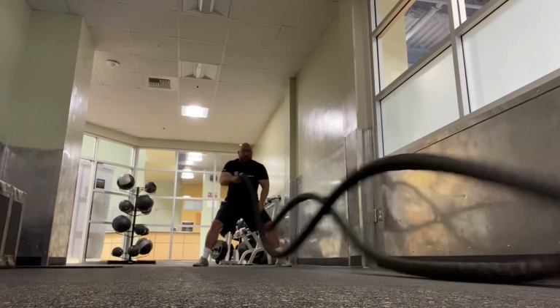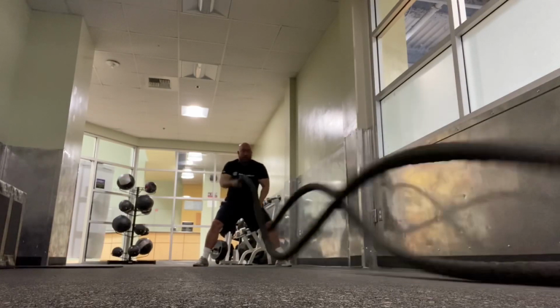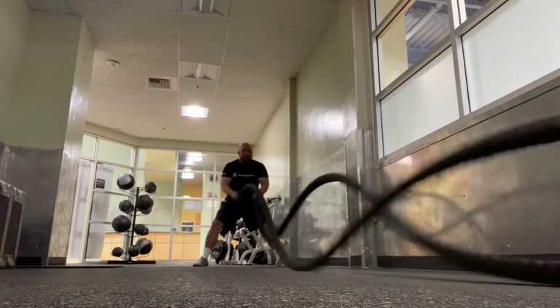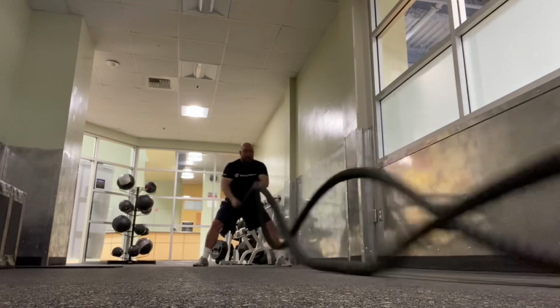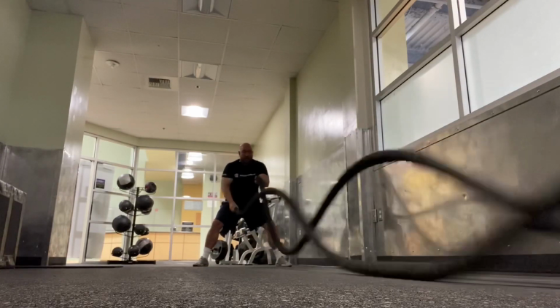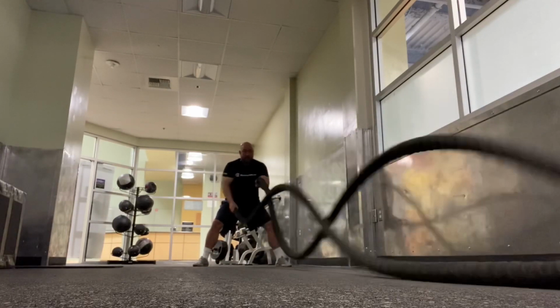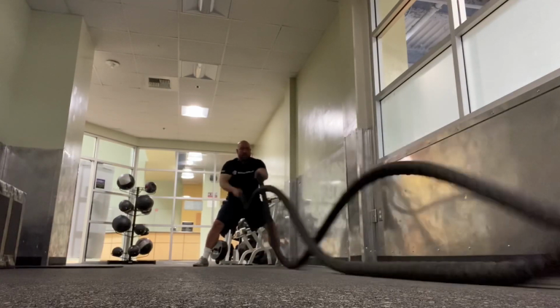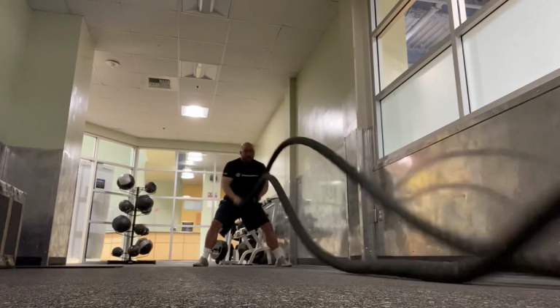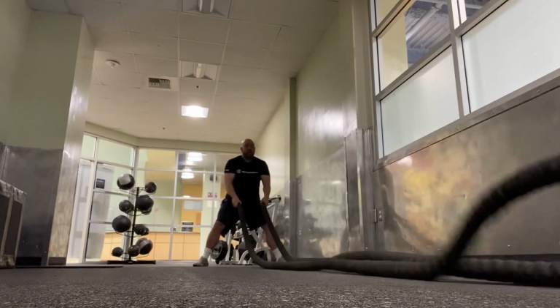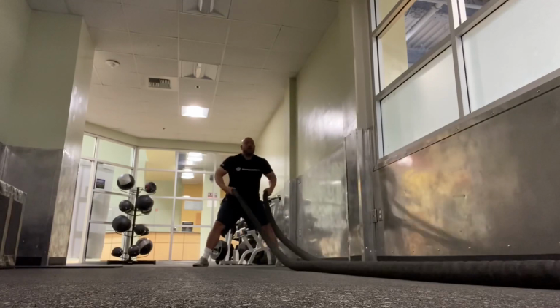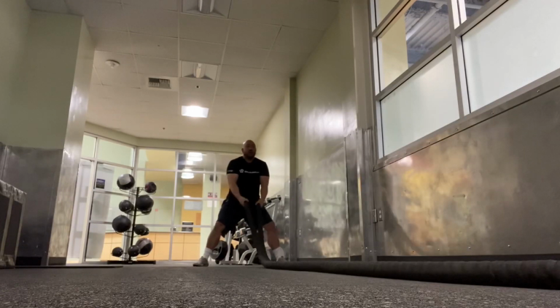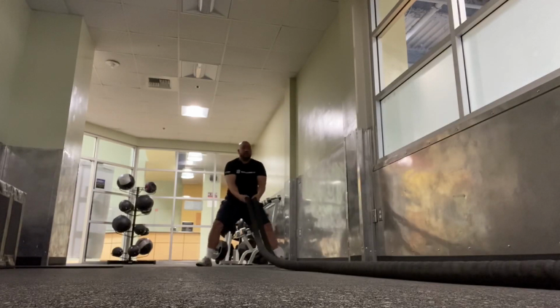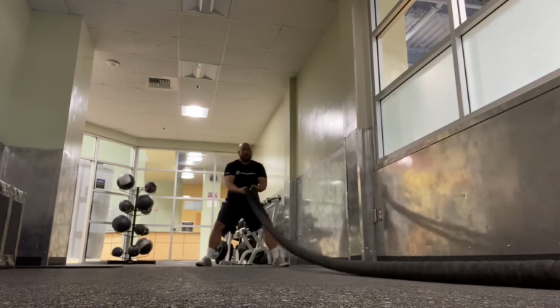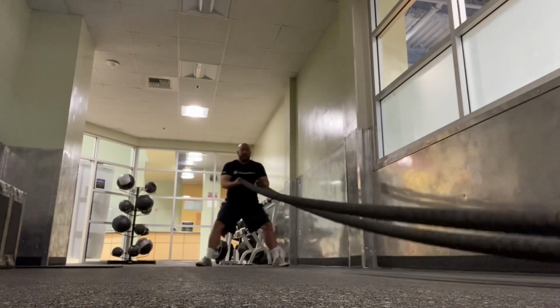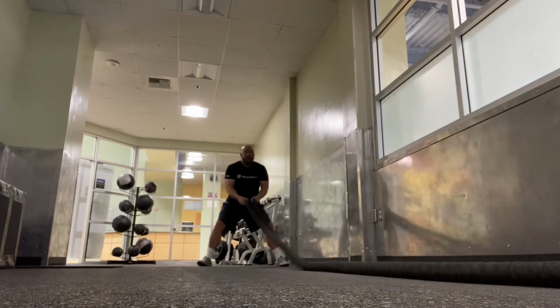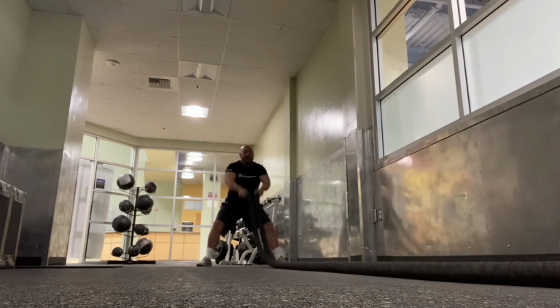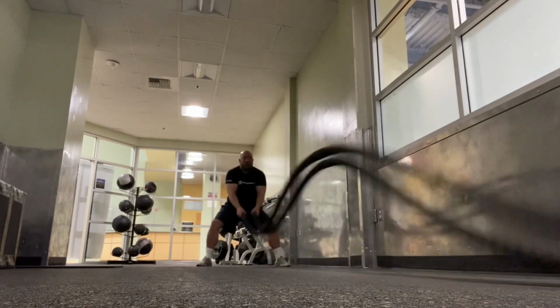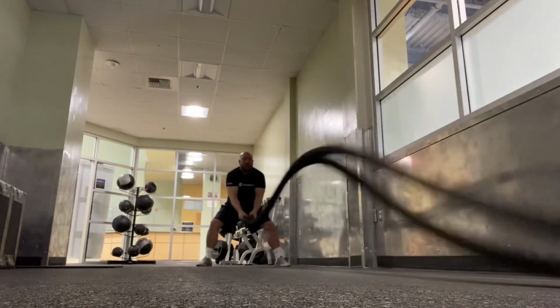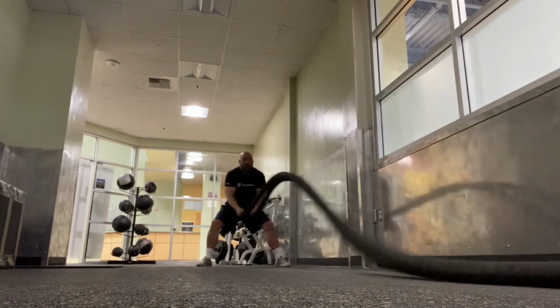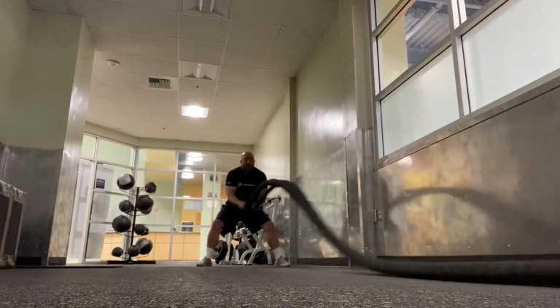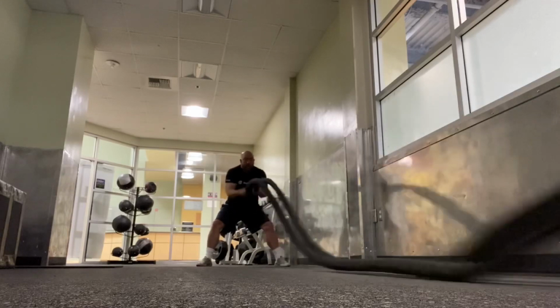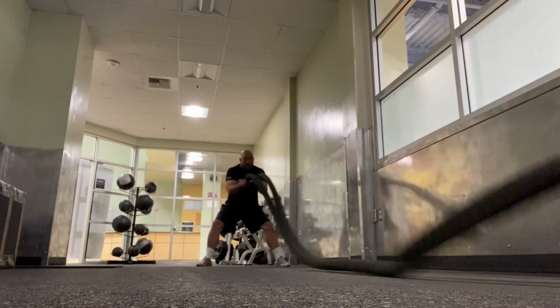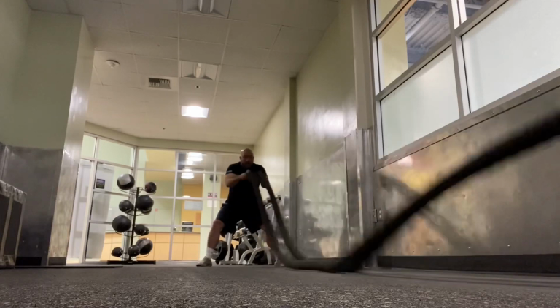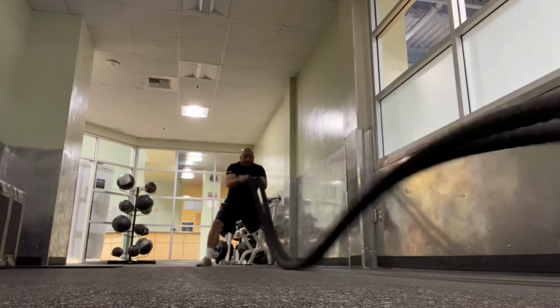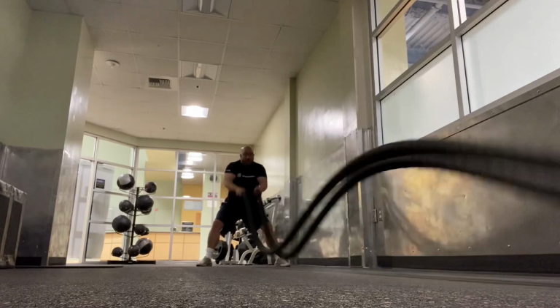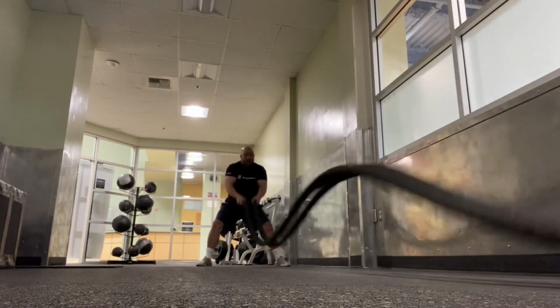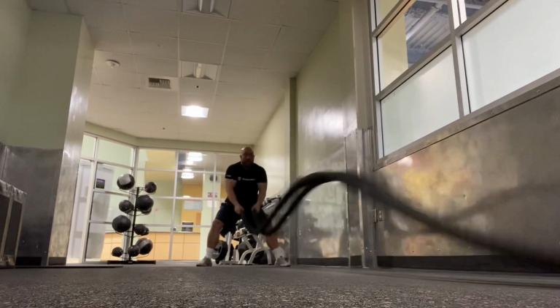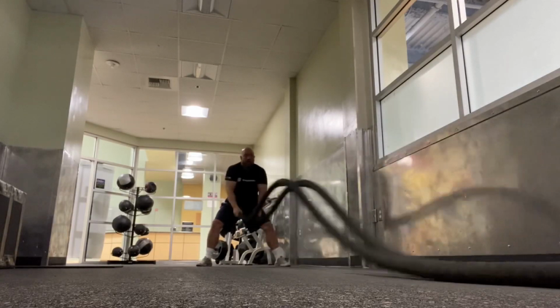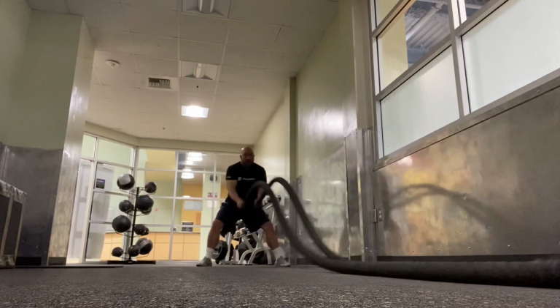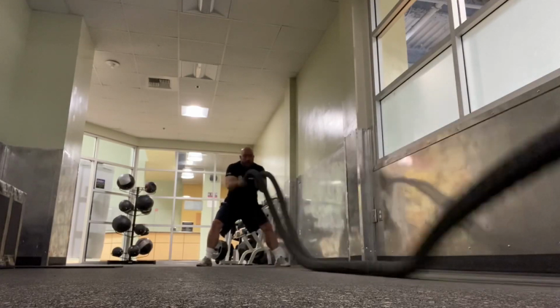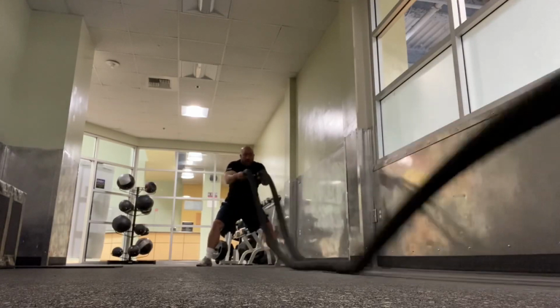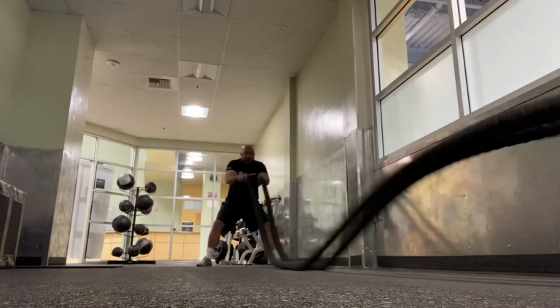When you're transitioning into the next exercise, you really don't want to take any breaks. As you can see, I'm just going straight into the slams — again, keeping them low, keeping them tight to the body, and keeping the rope uniform.